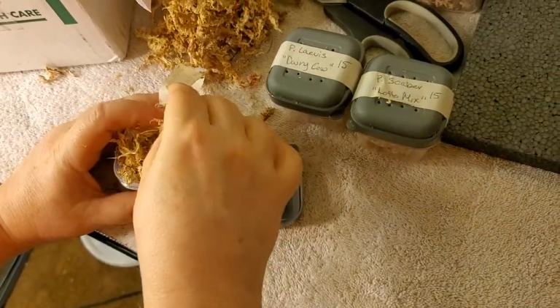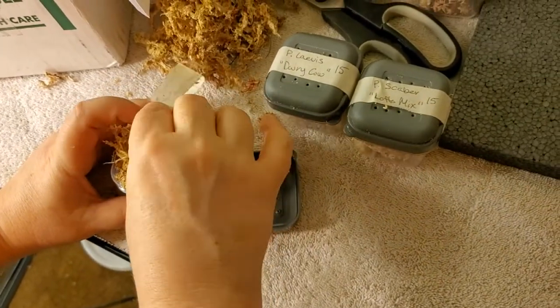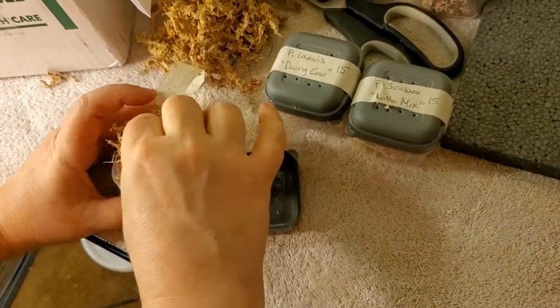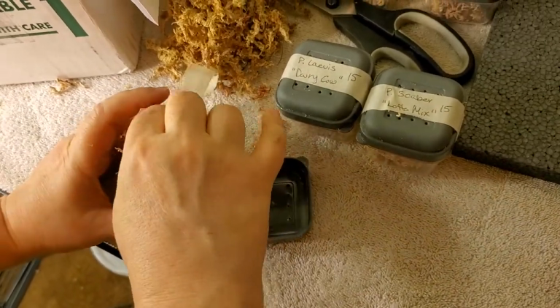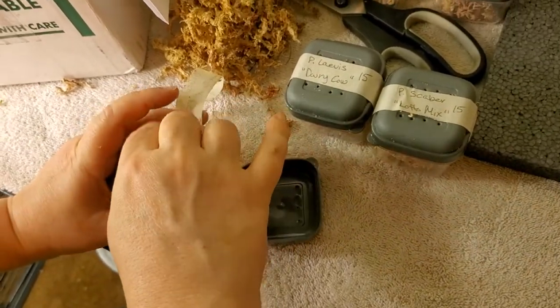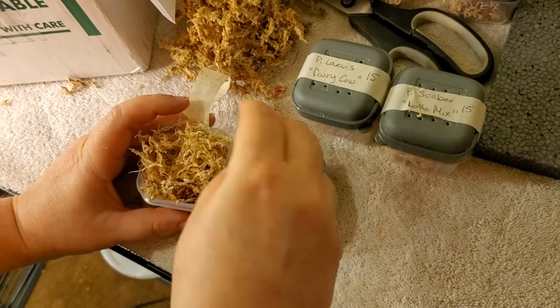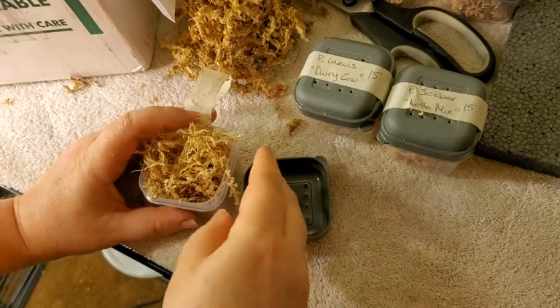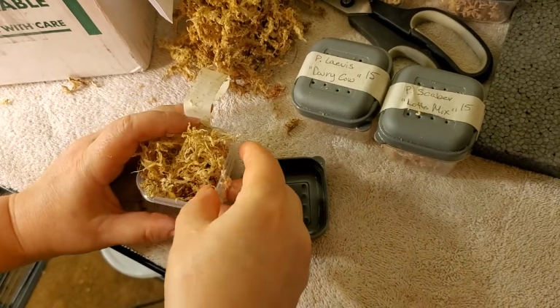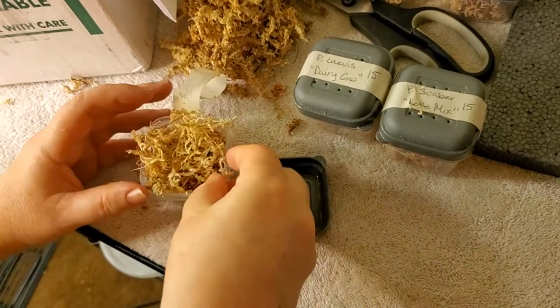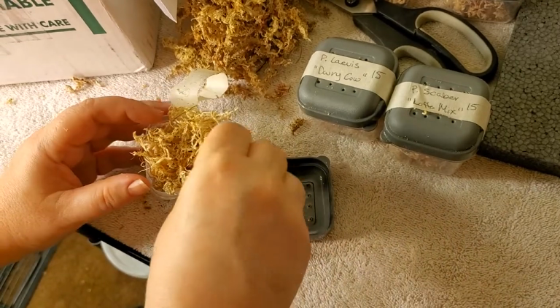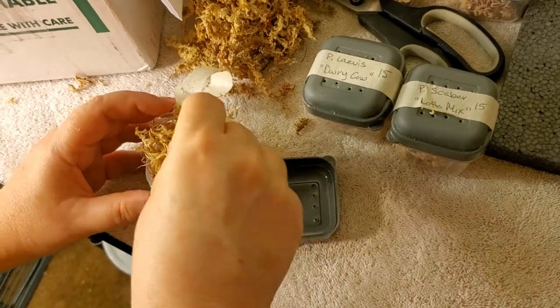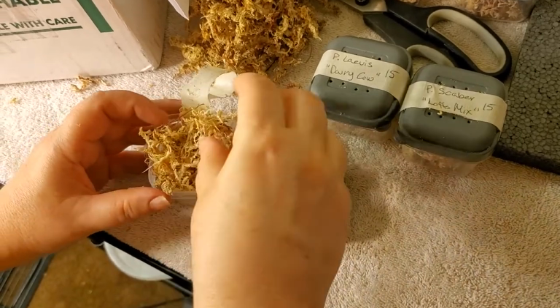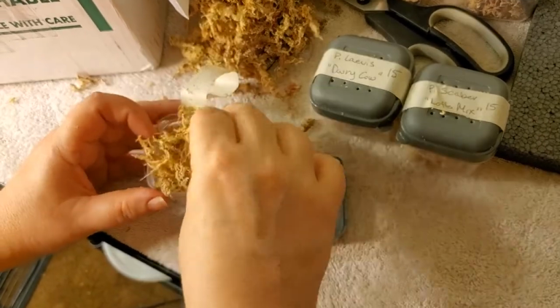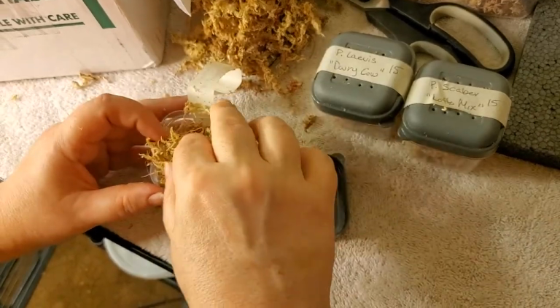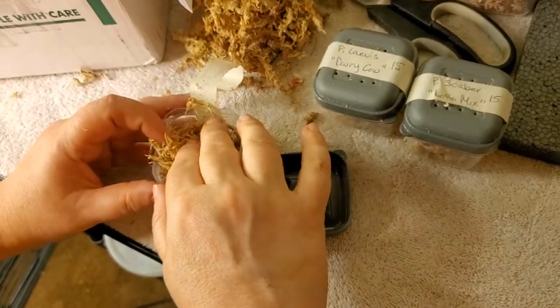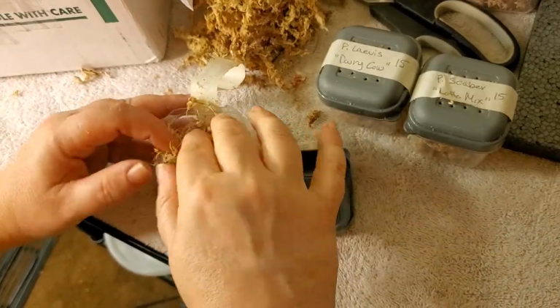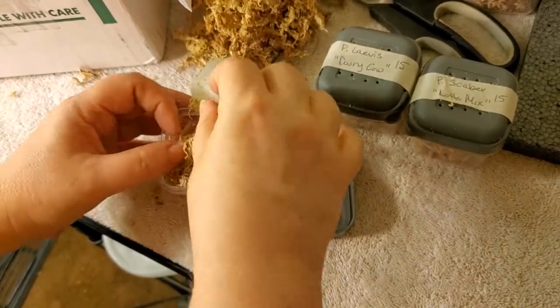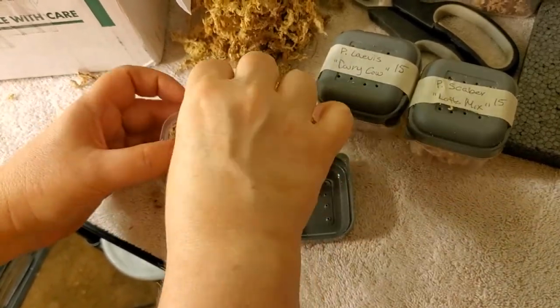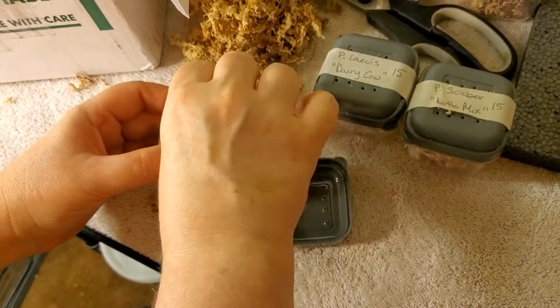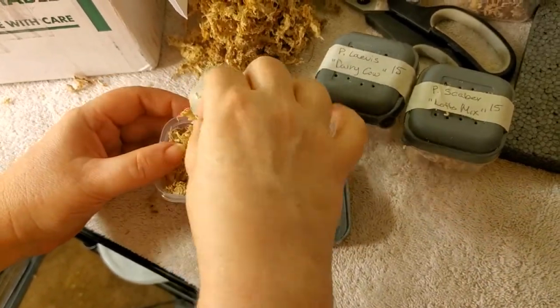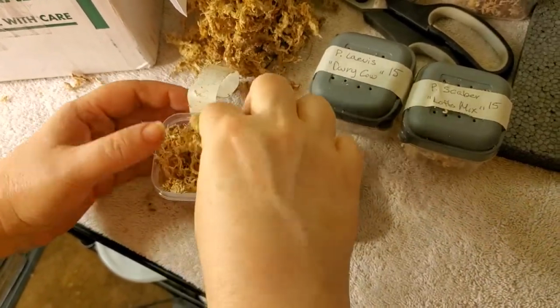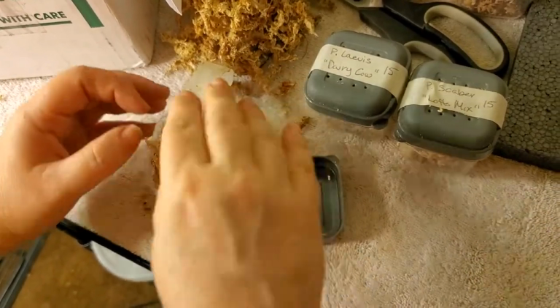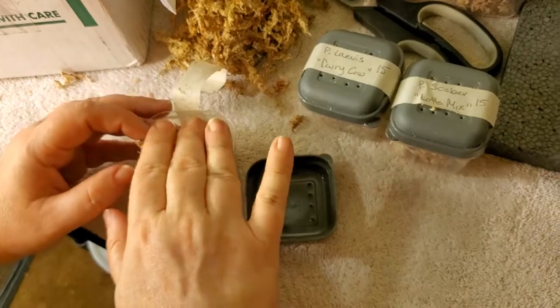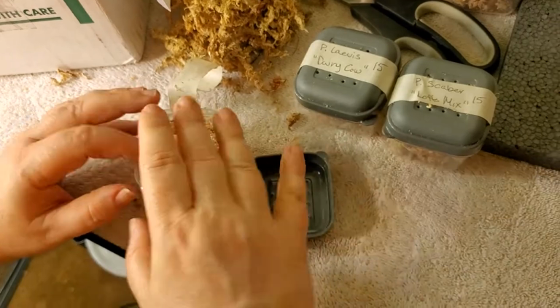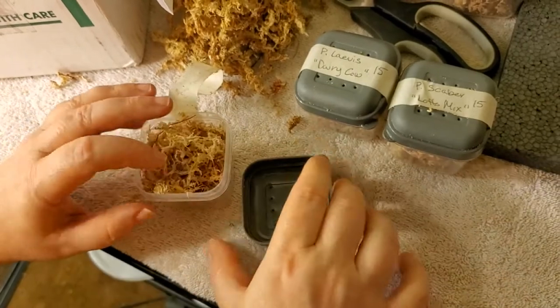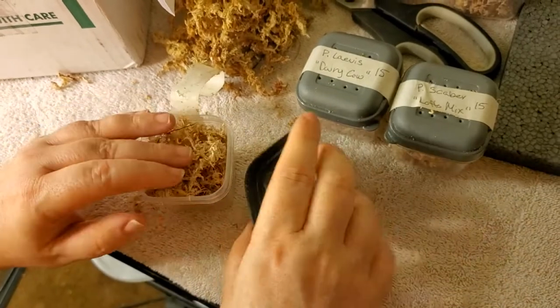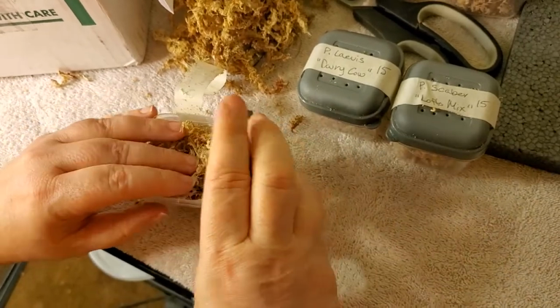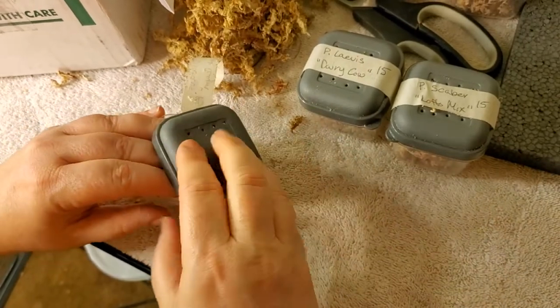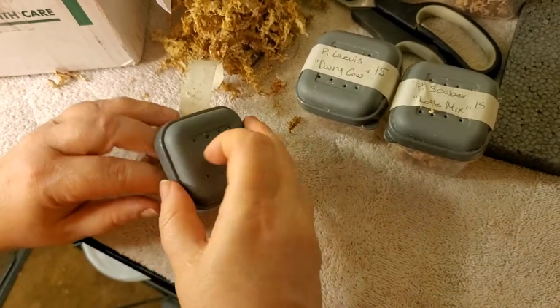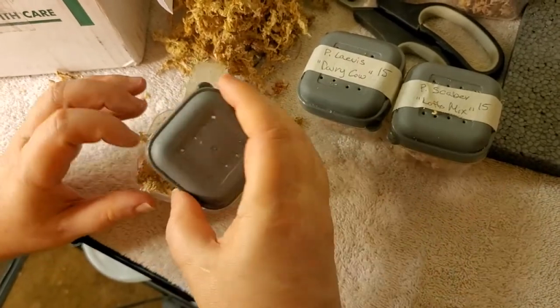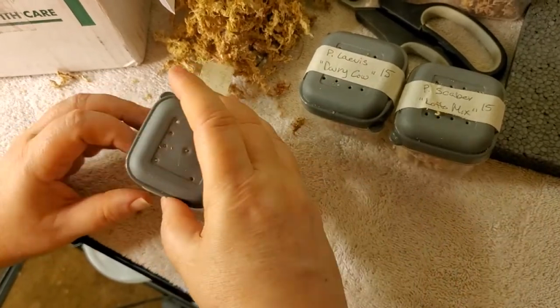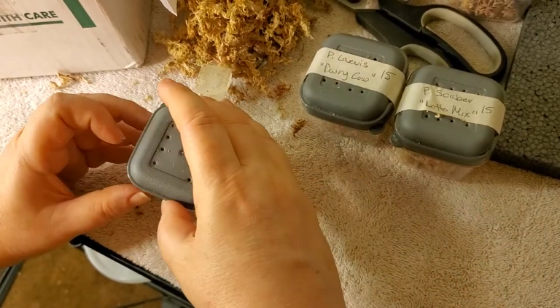So those are the ones I got today. He's also got a couple other types, so I'll probably order more in the future. But let's get these set up.